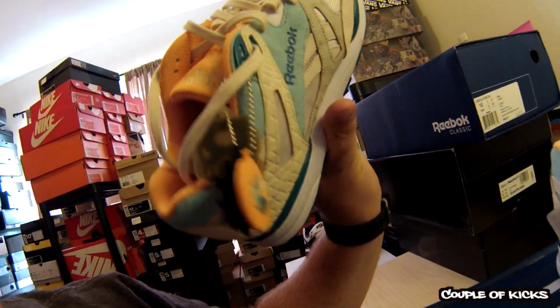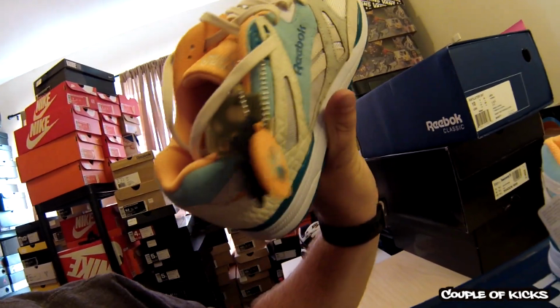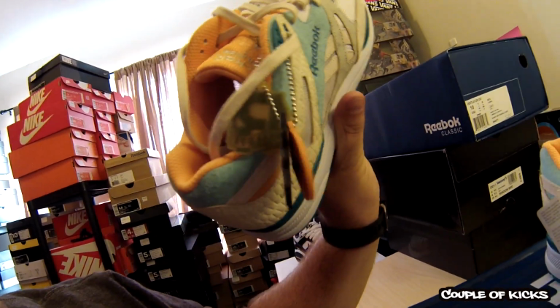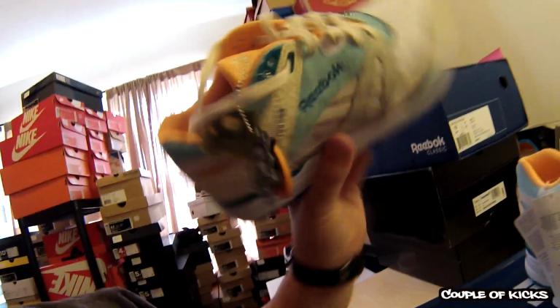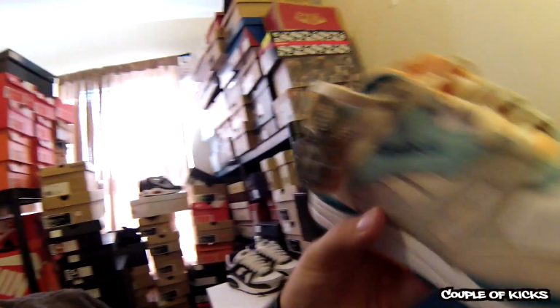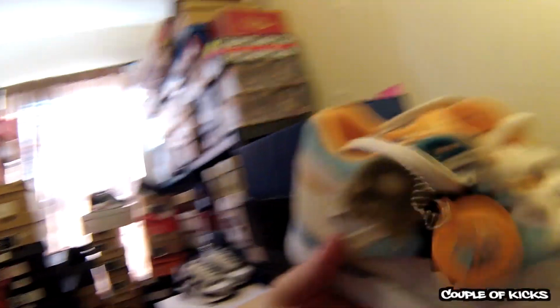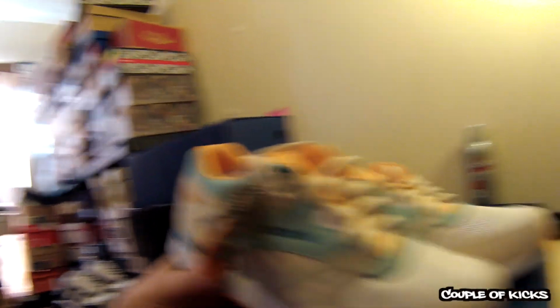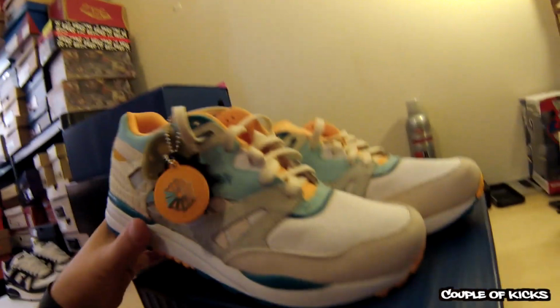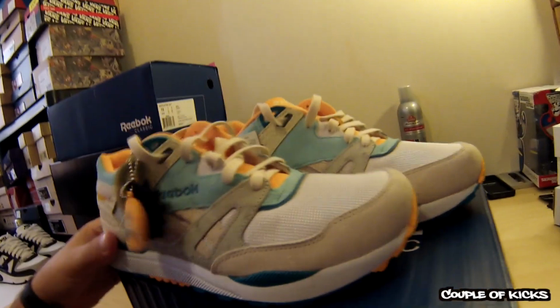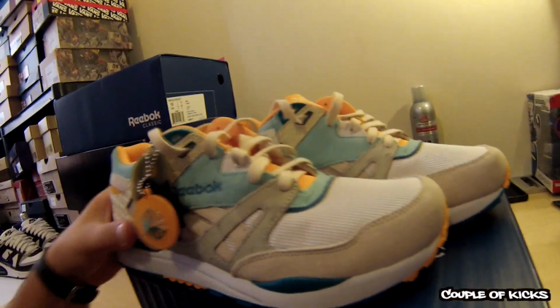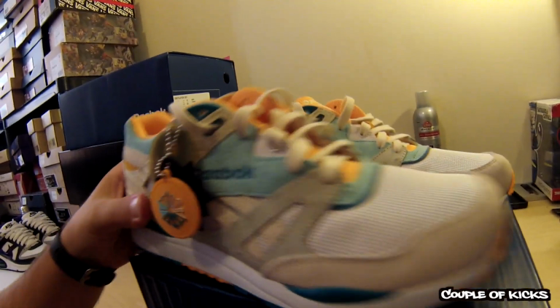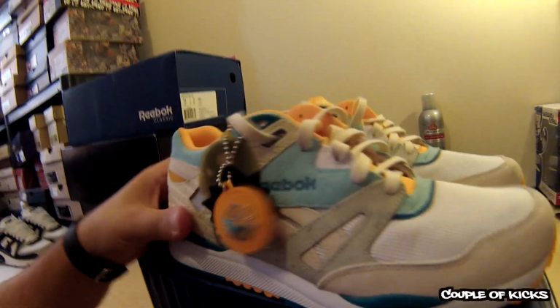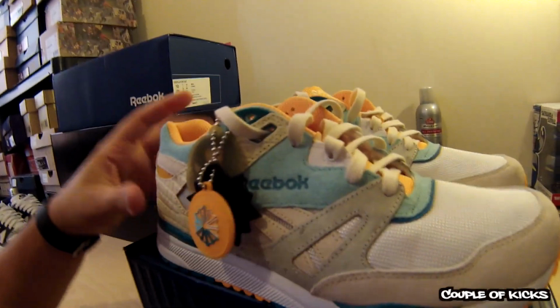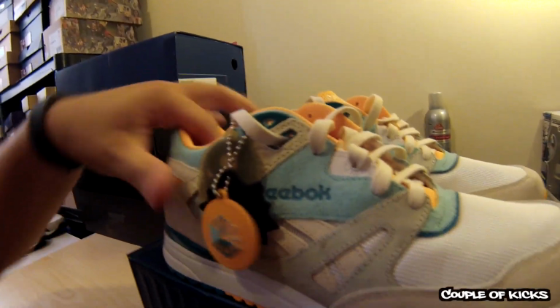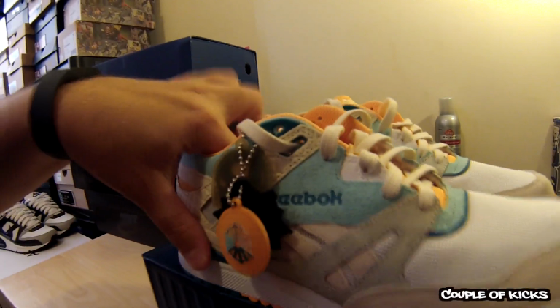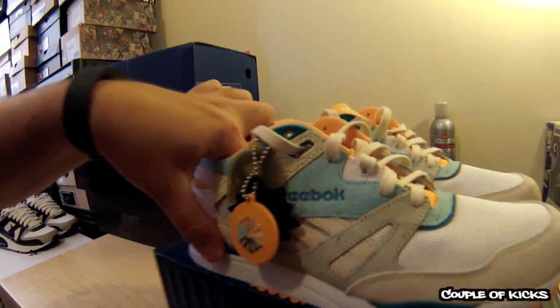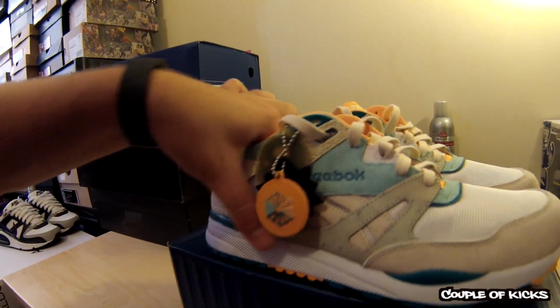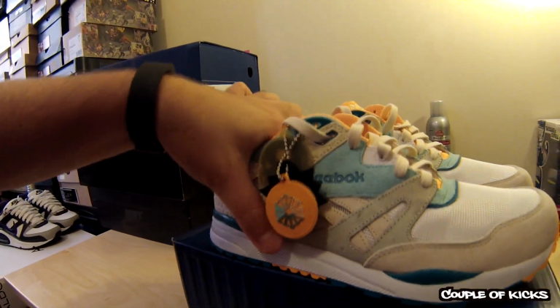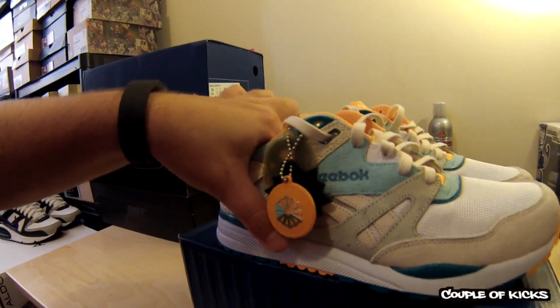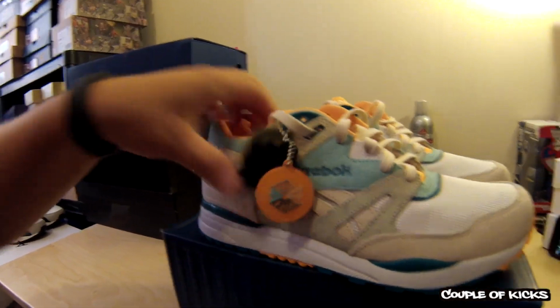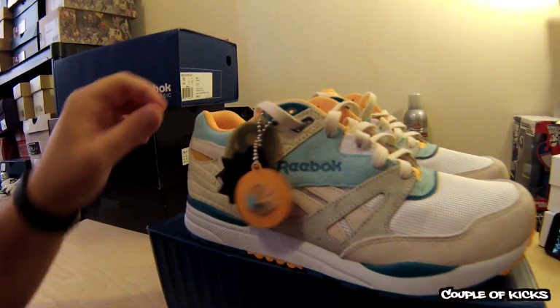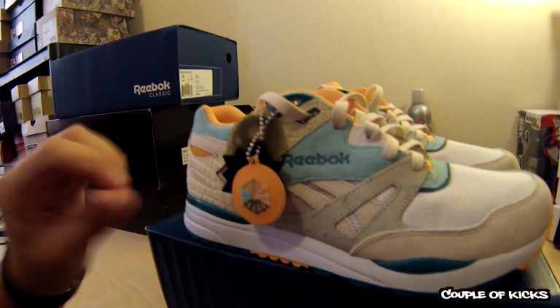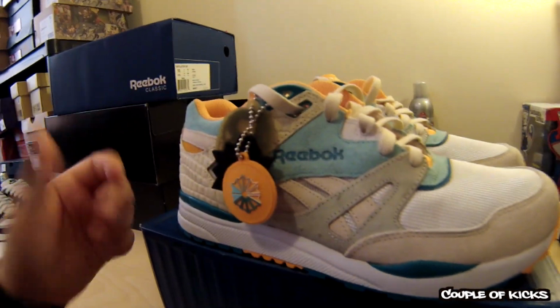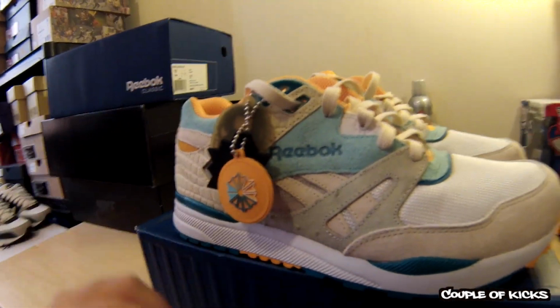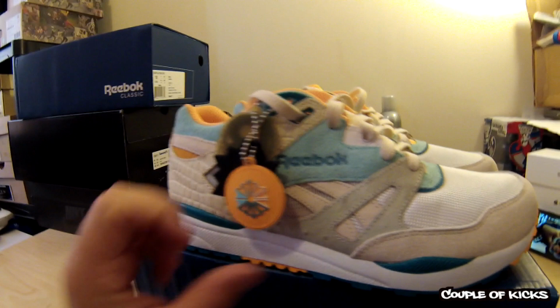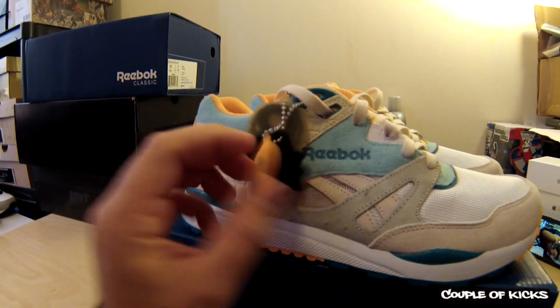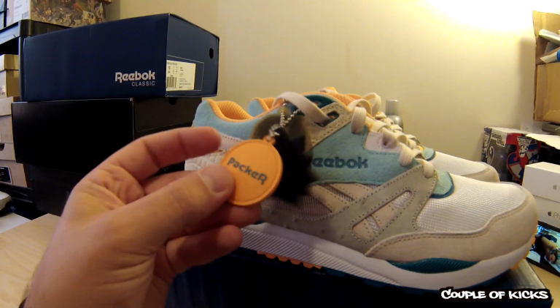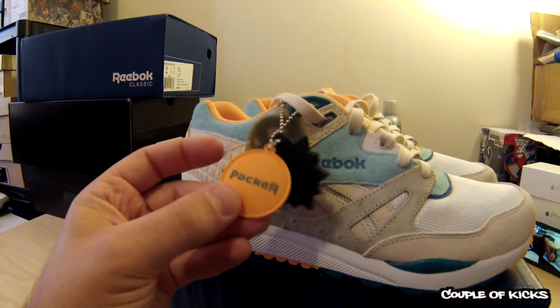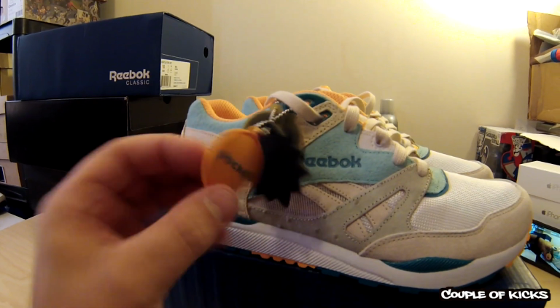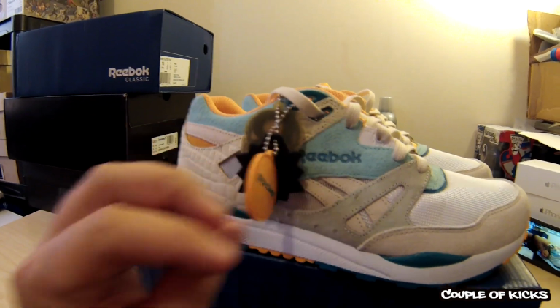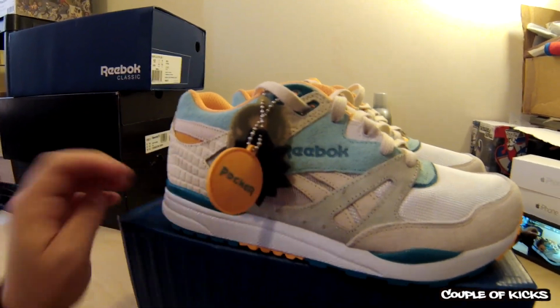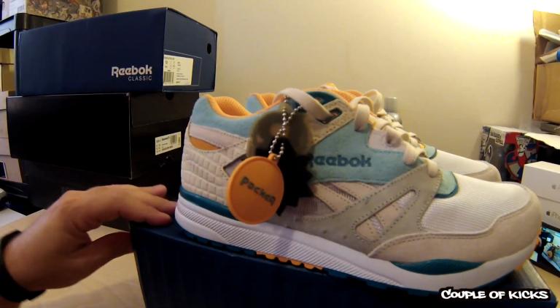Inside the shoe it says Packer in the Reebok font. It has a Four Seasons type motif to it, but I can't get the insoles out of these shoes — I don't like taking them out anyway. They also have a cool Packer hang tag.